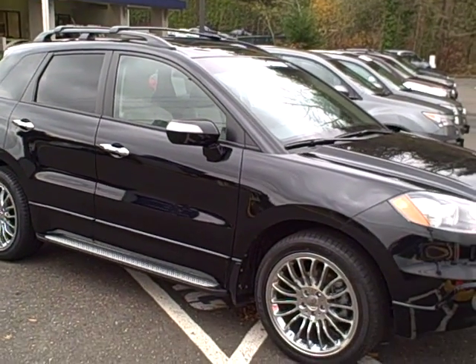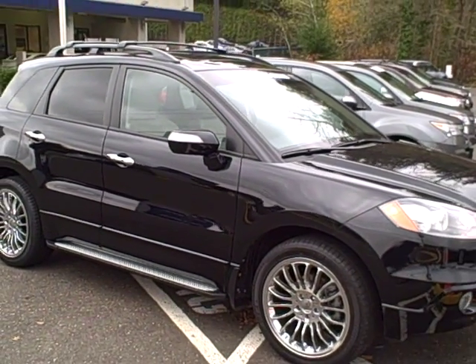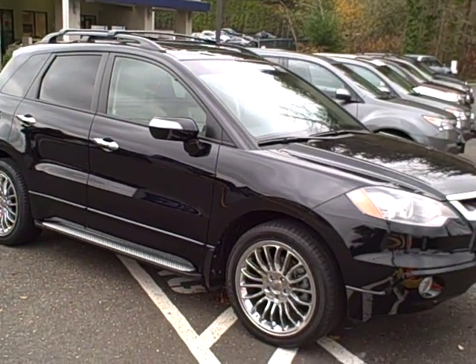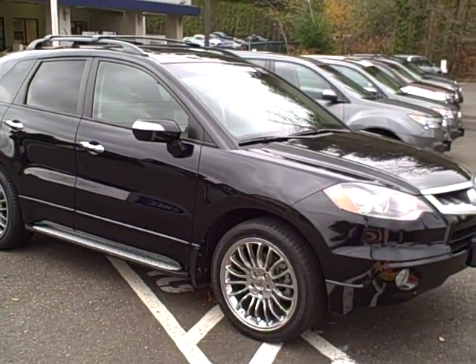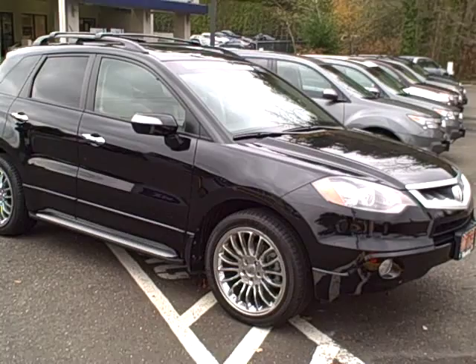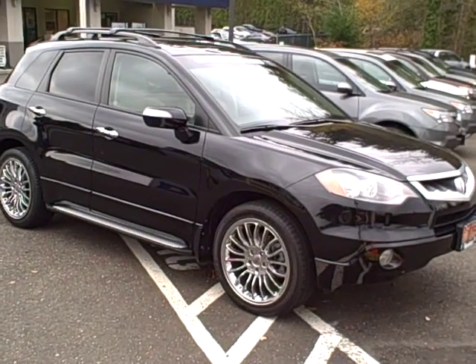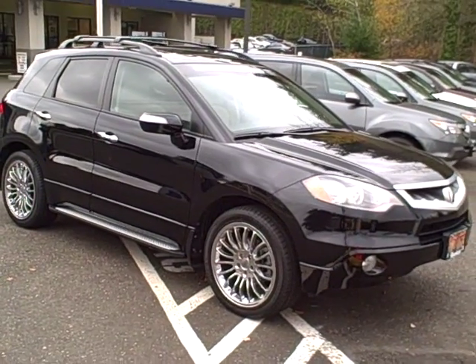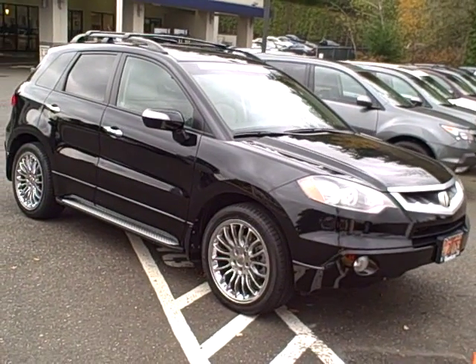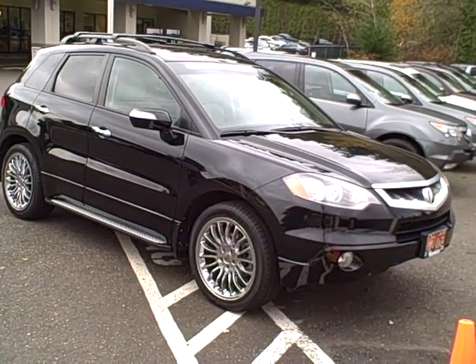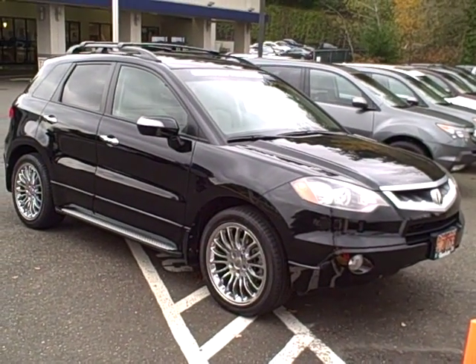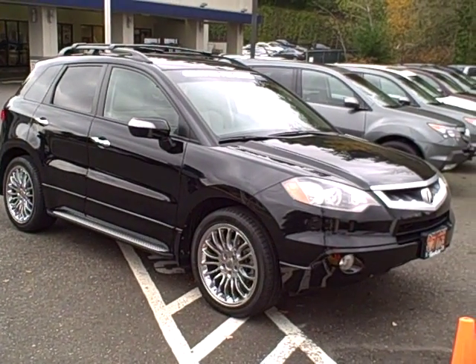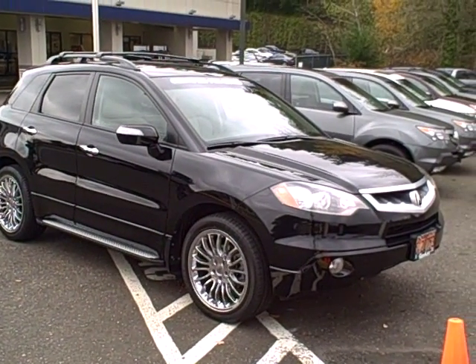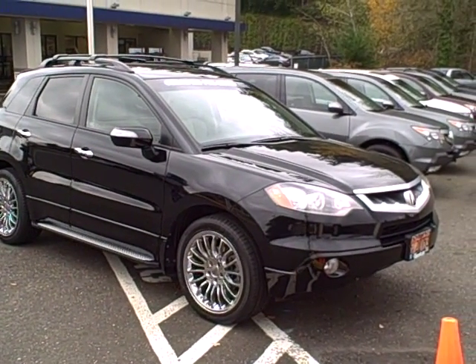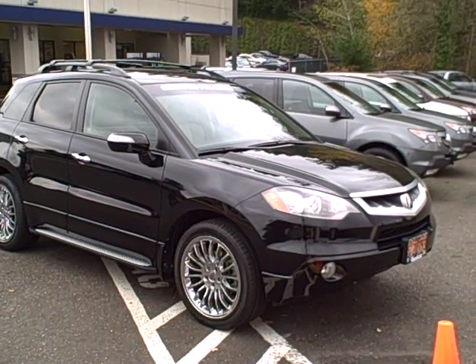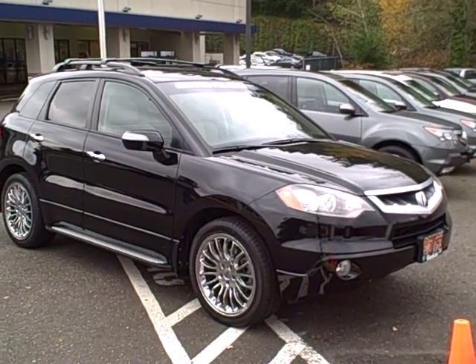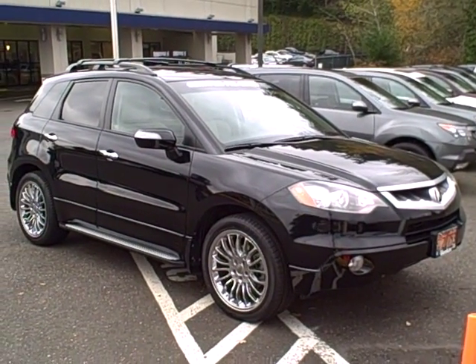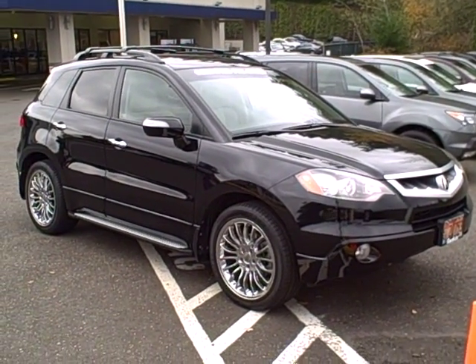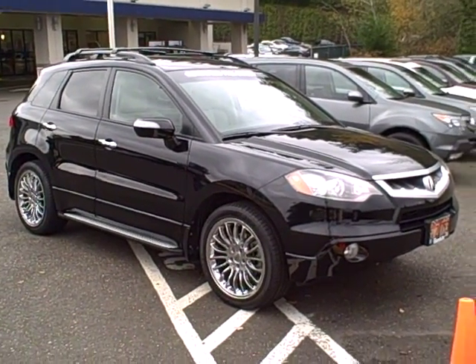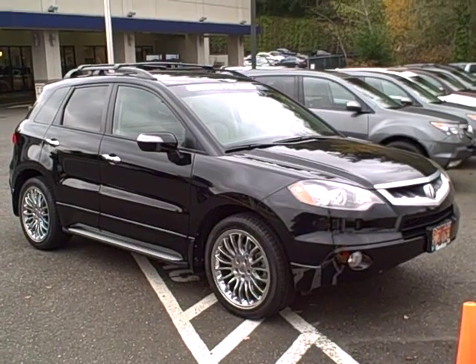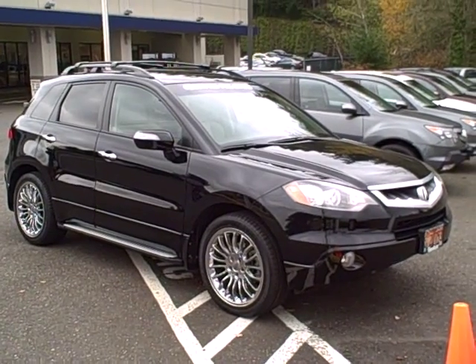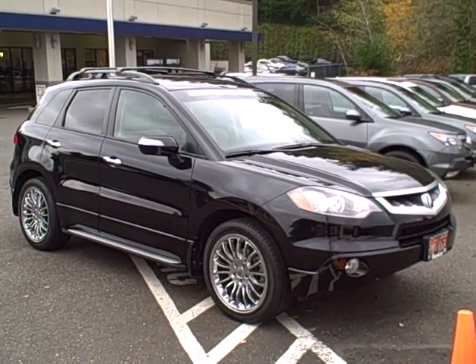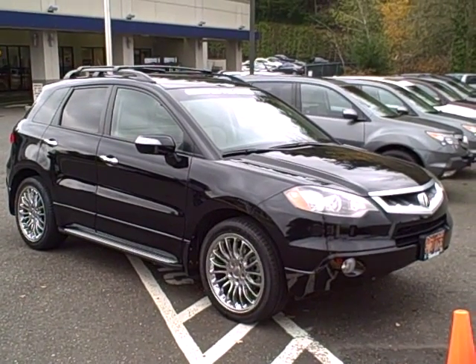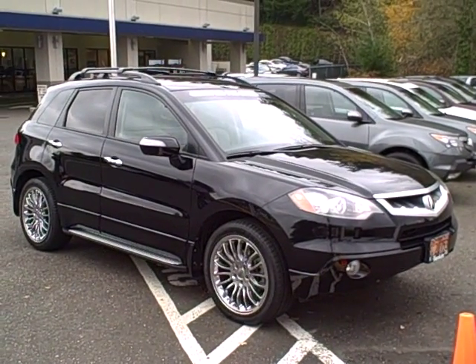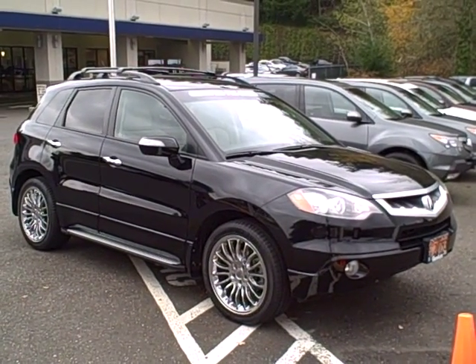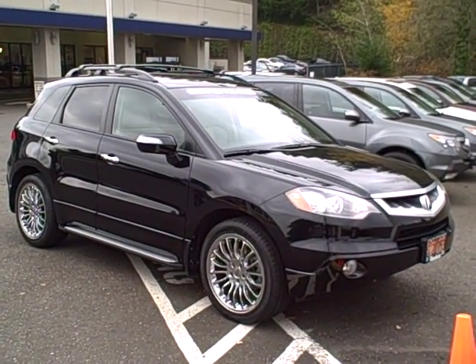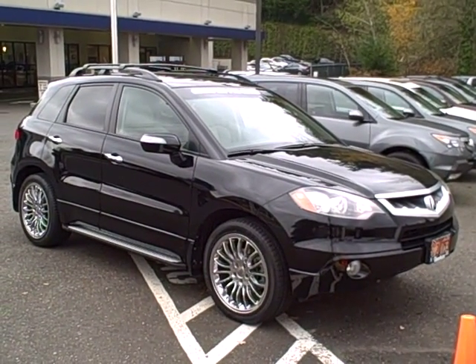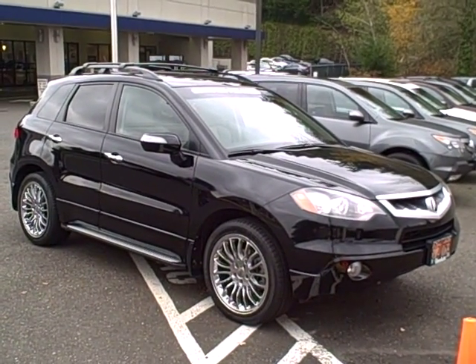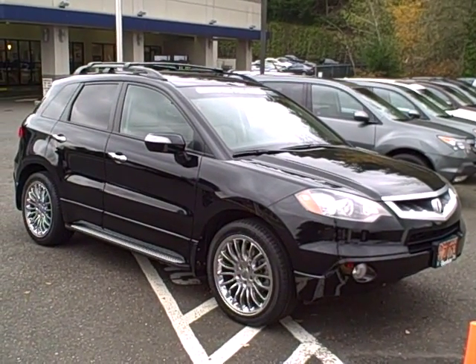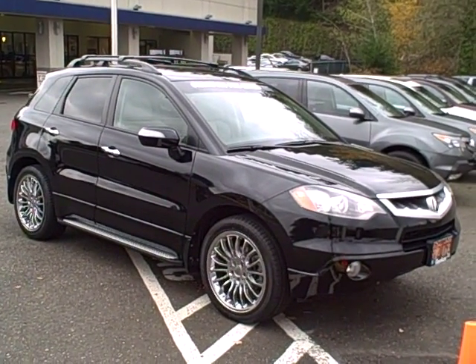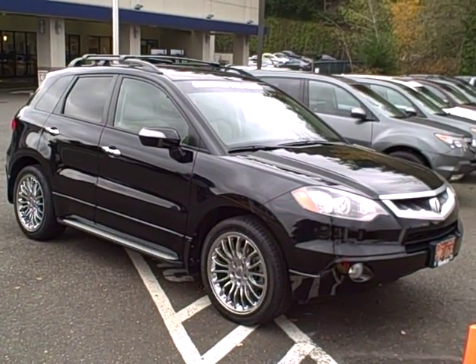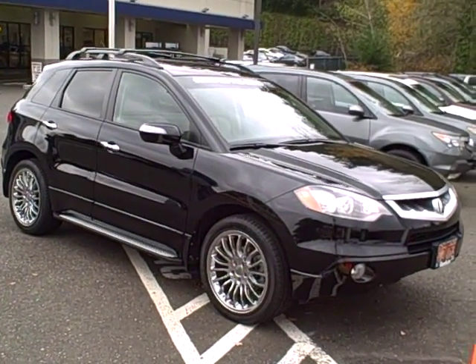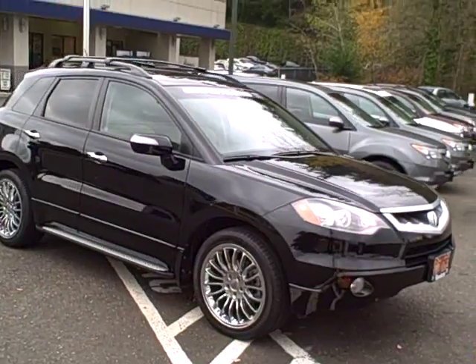With just over 20,000 miles on this vehicle, it is in outstanding condition all the way around. Let's take a quick walk around so you can see this 2007 Acura RDX.